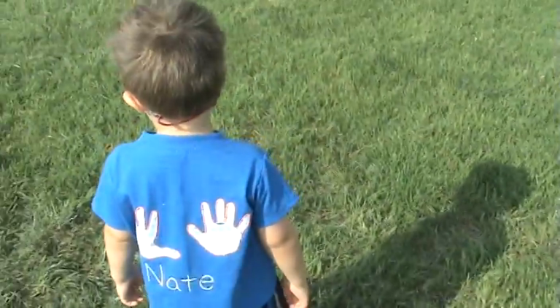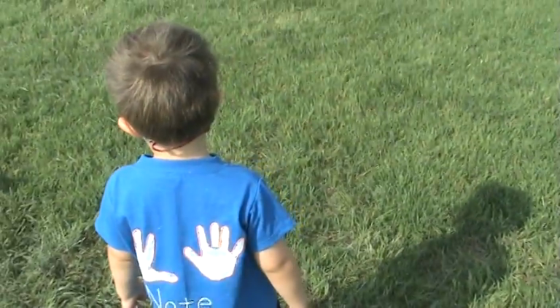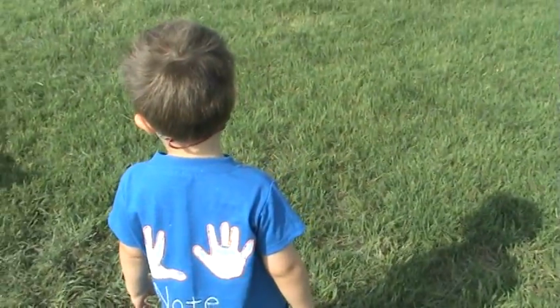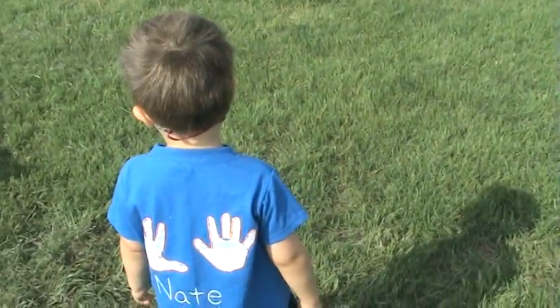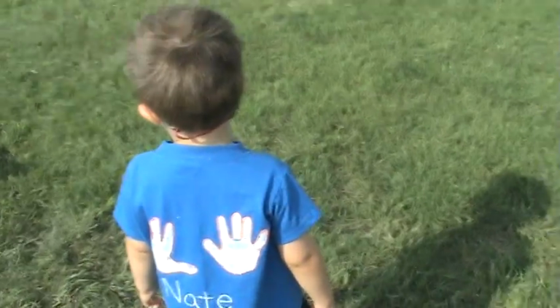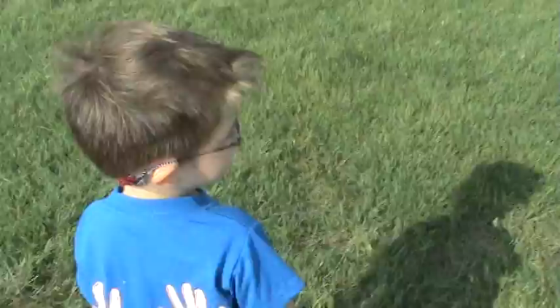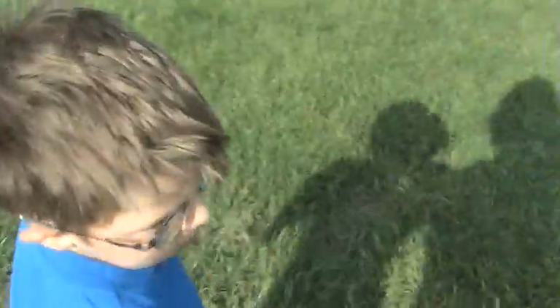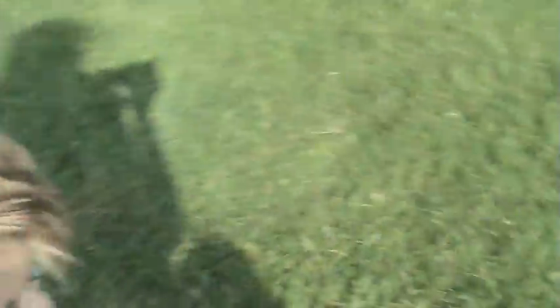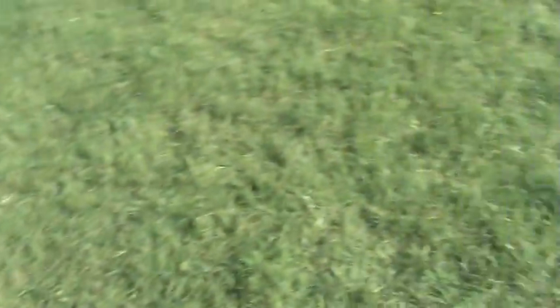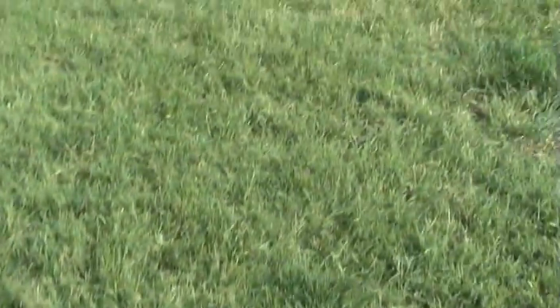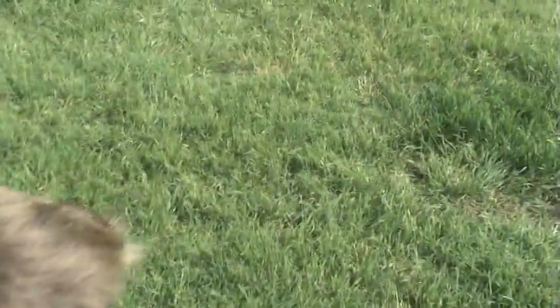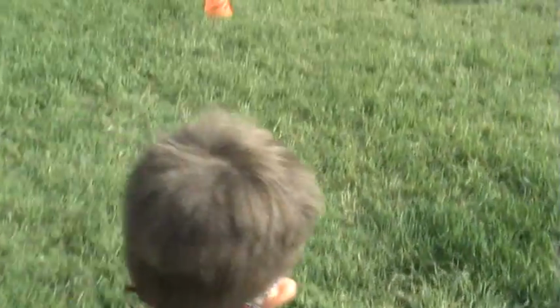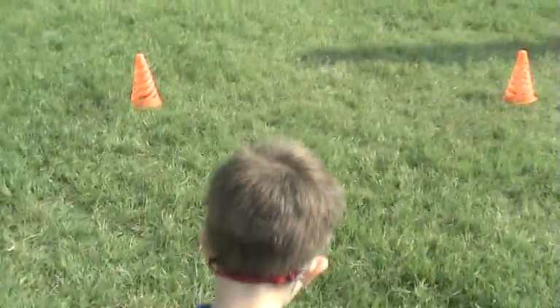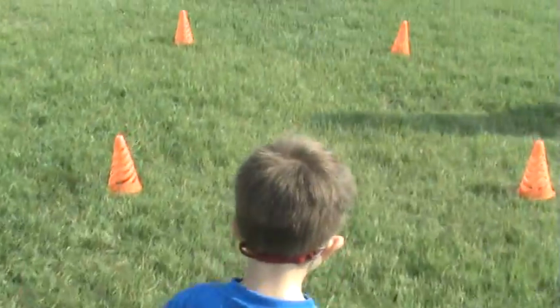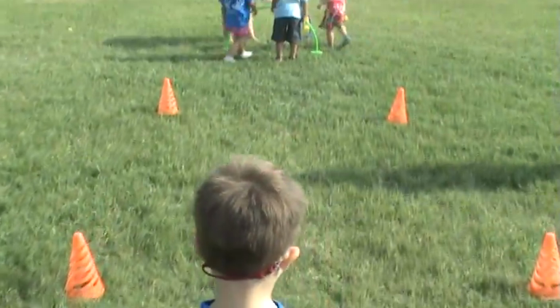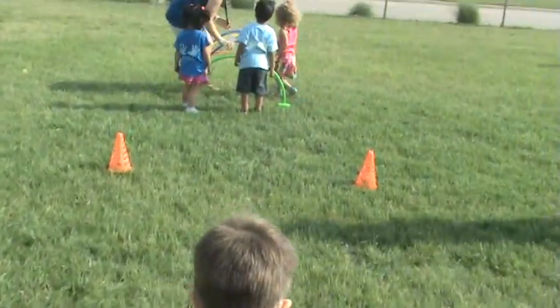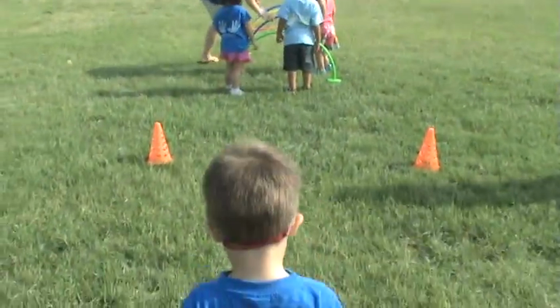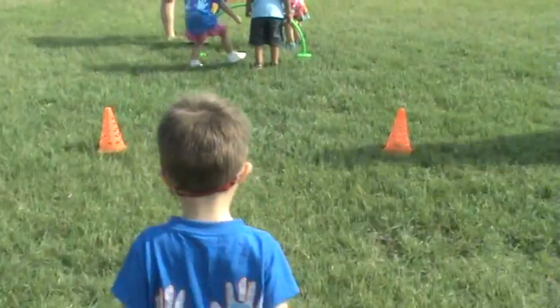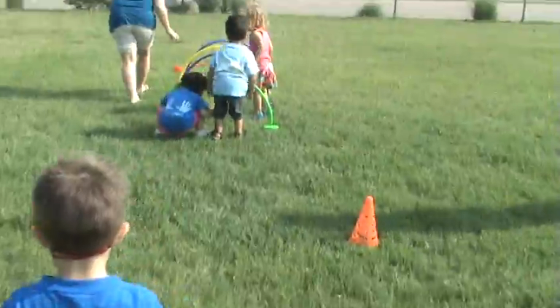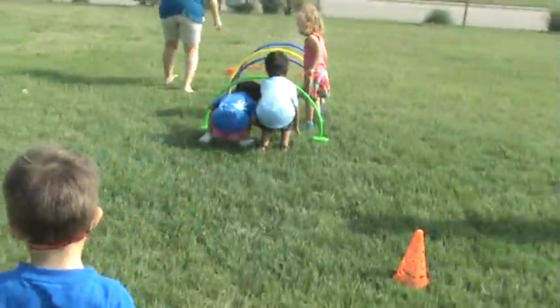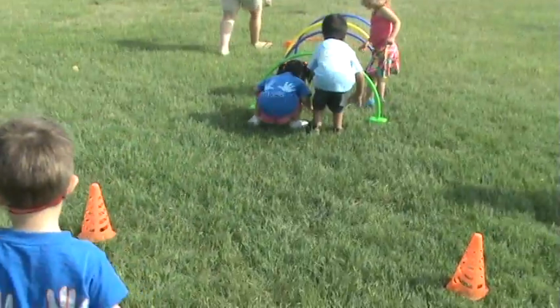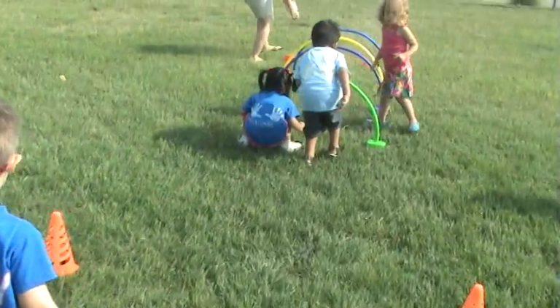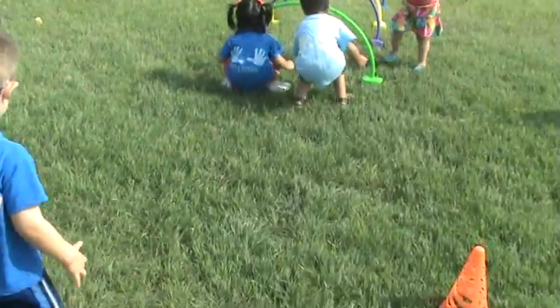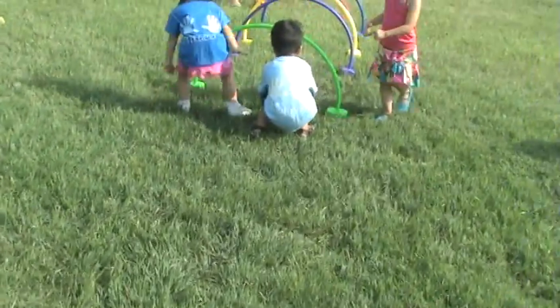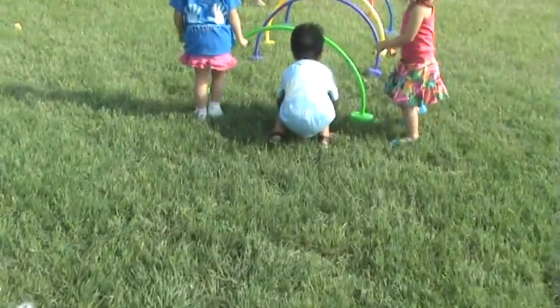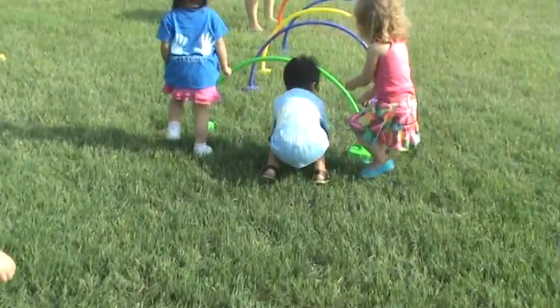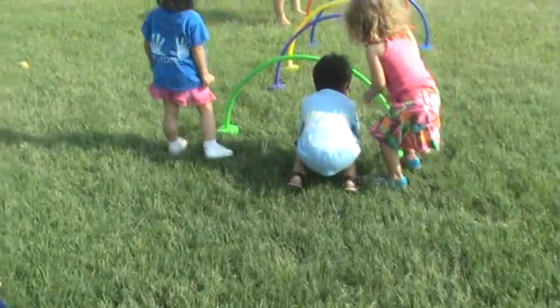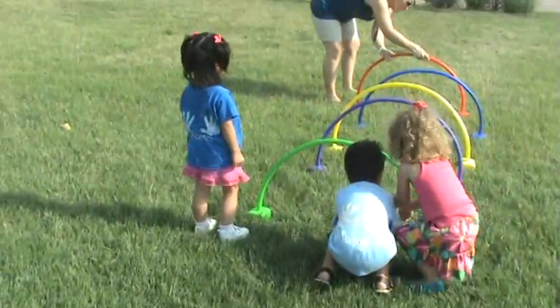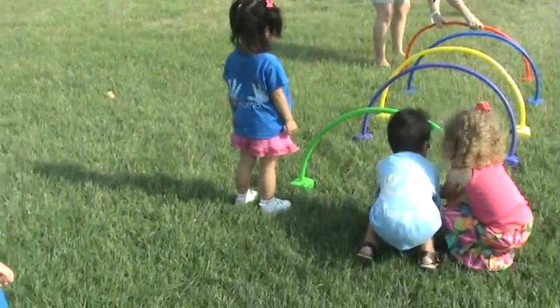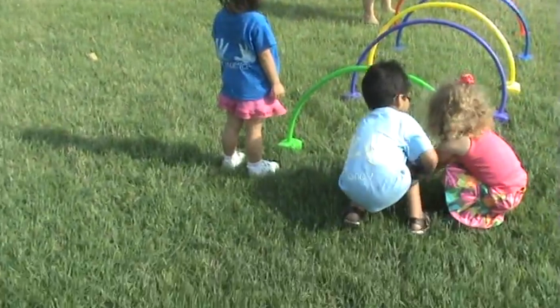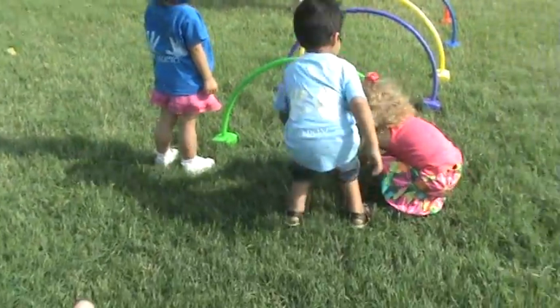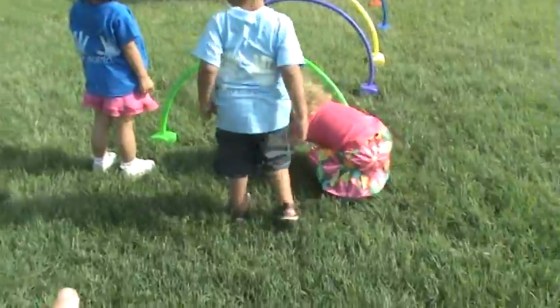Here, Nate, come on. Nate, let's follow. Let's go through. Go underneath the arches. Go under the arches, baby.